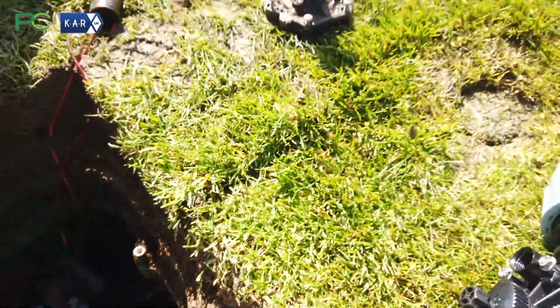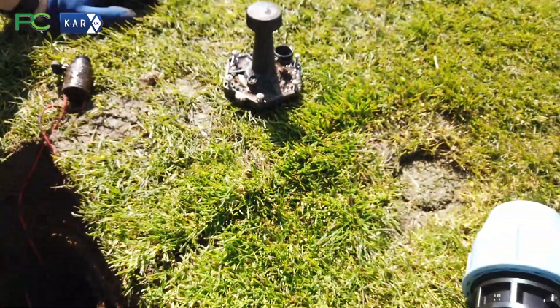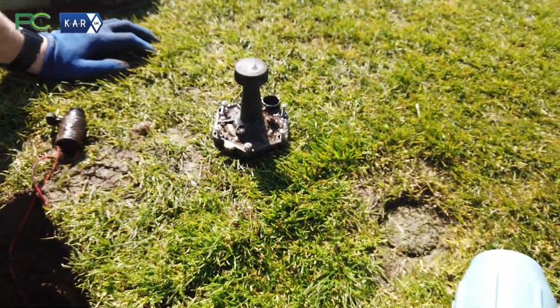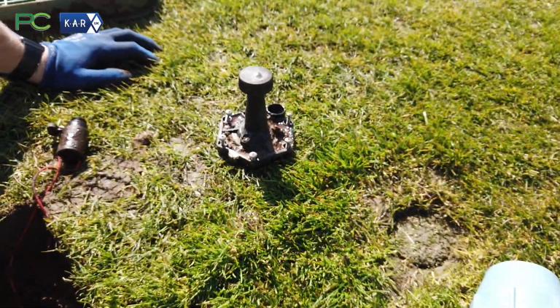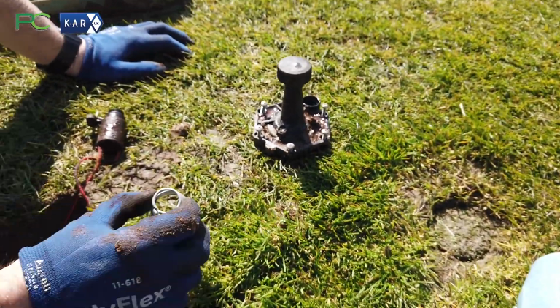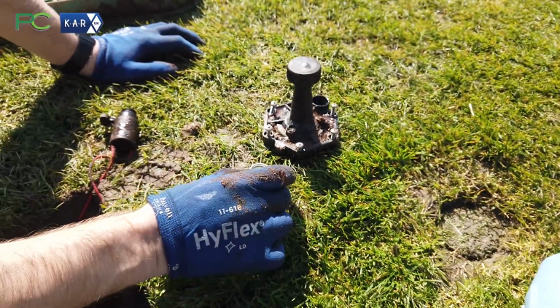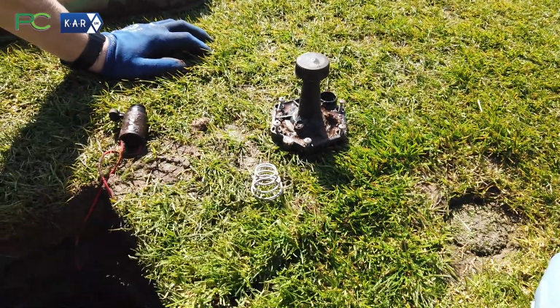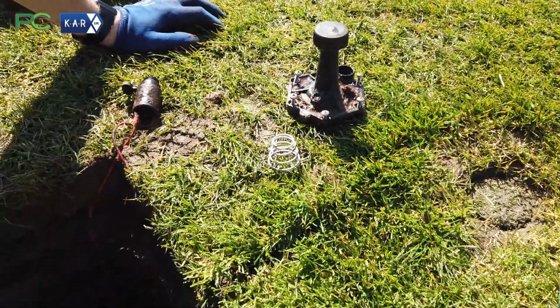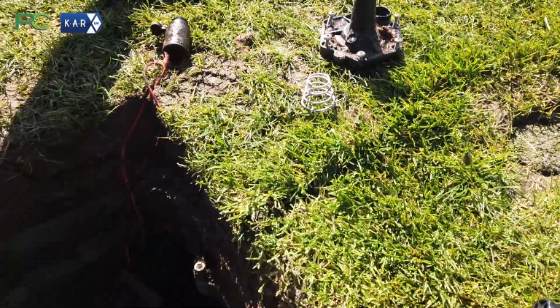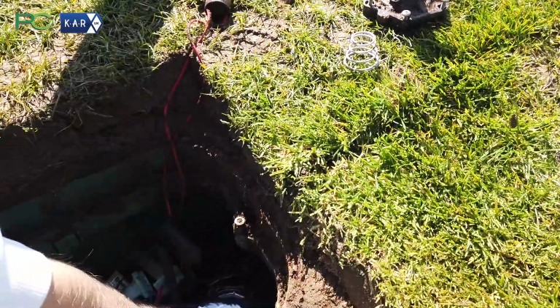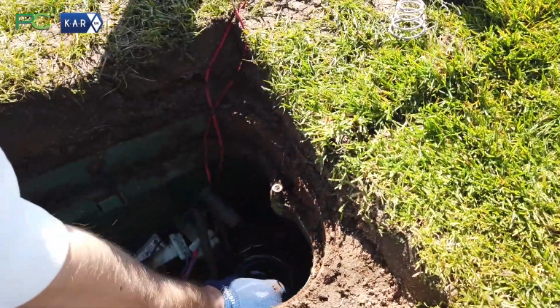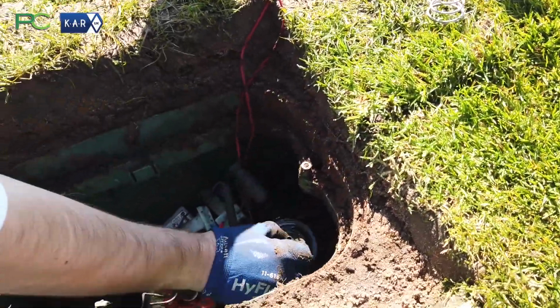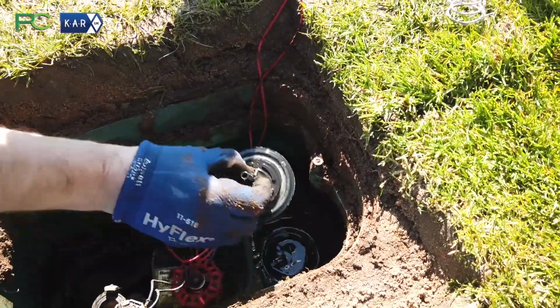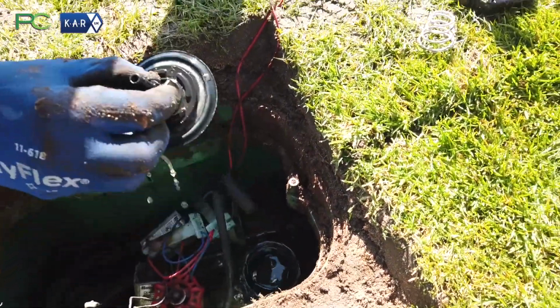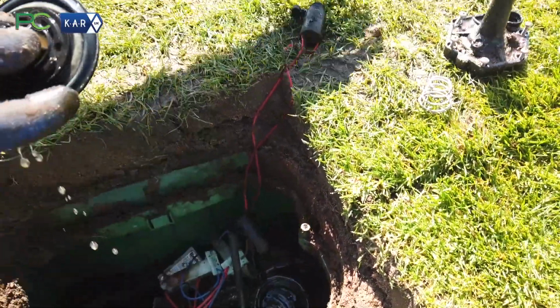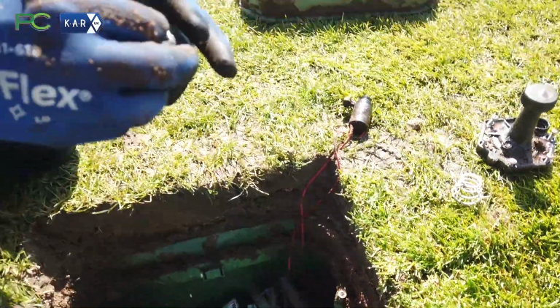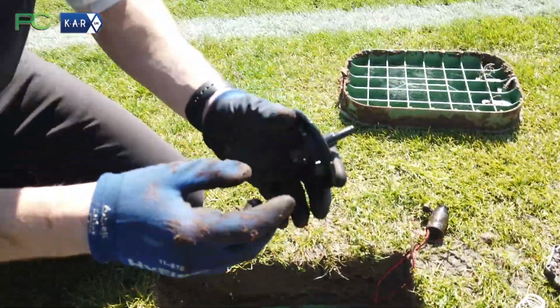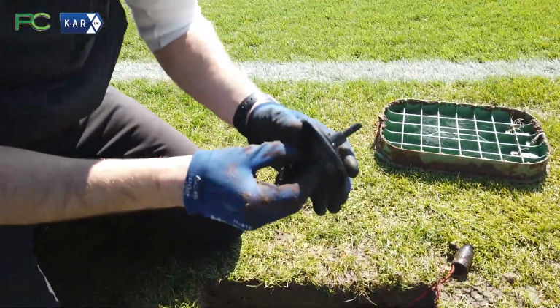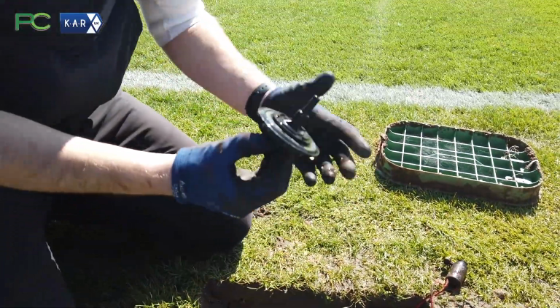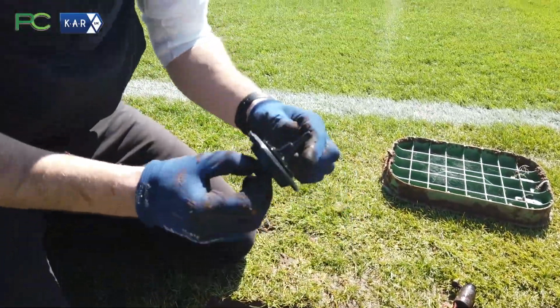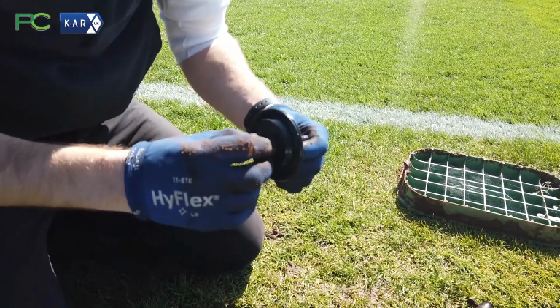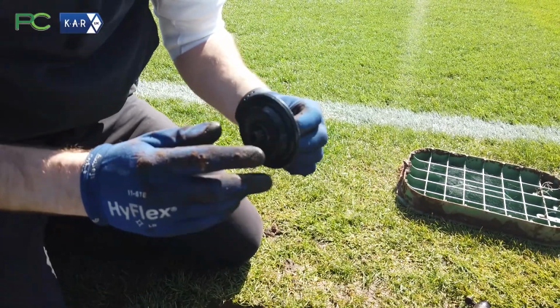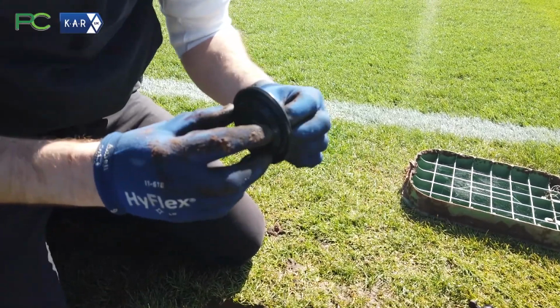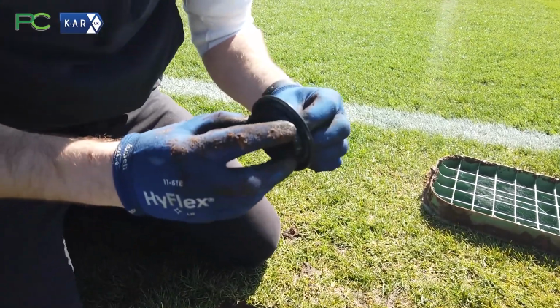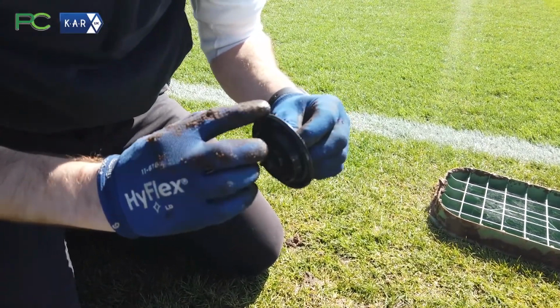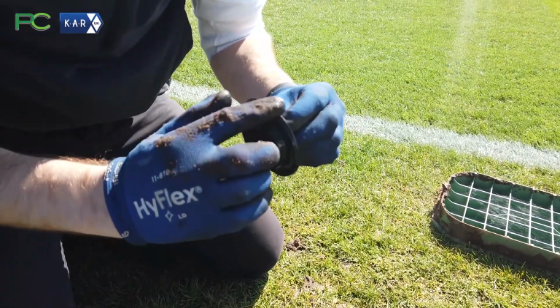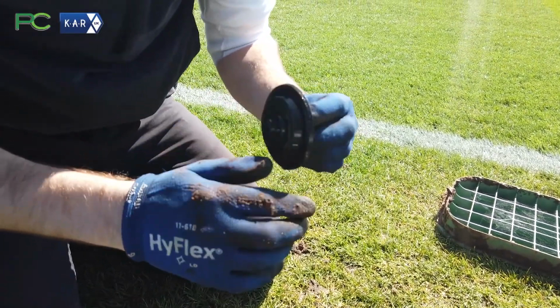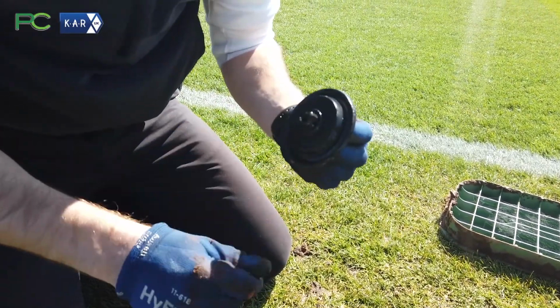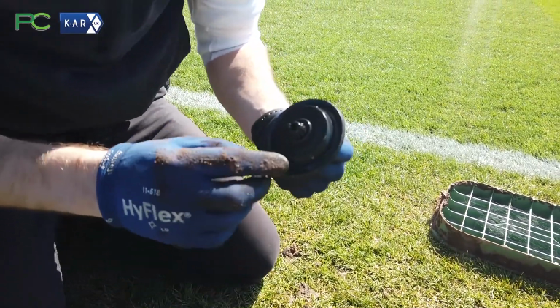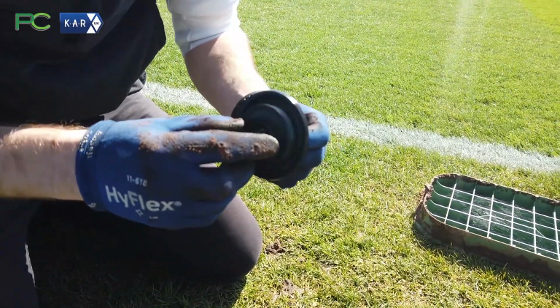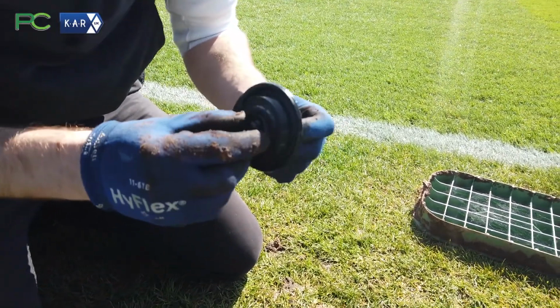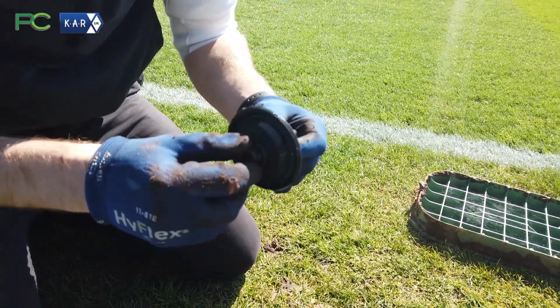Then you can pull out the spring and remove the diaphragm. This is particularly what you want to take a look at — make sure there are no cuts or abrasions and that it's clear of any debris.